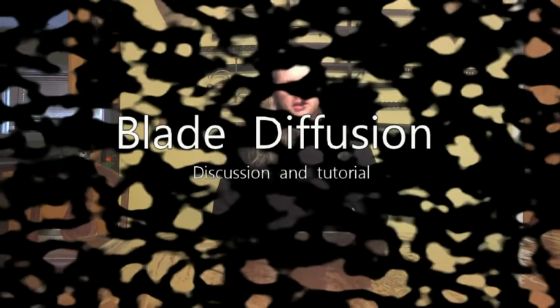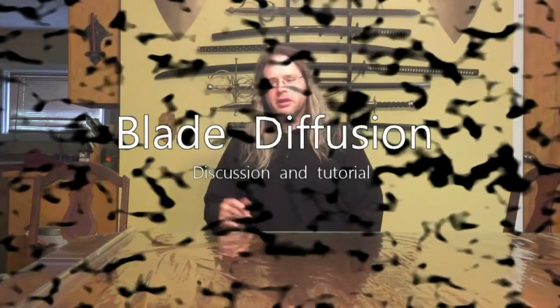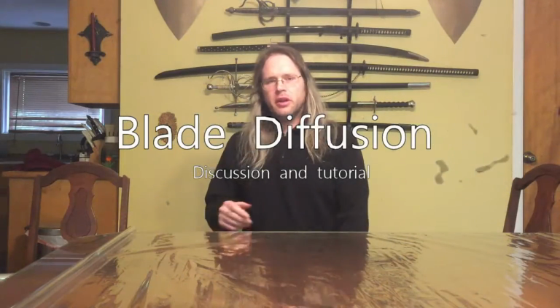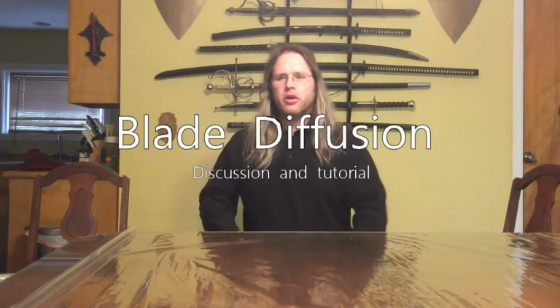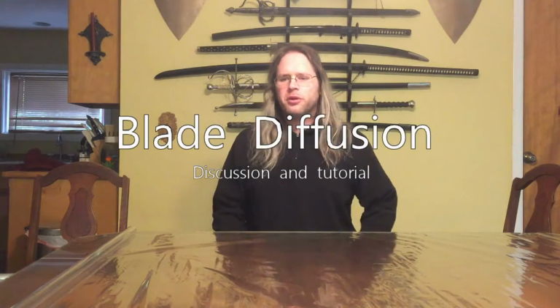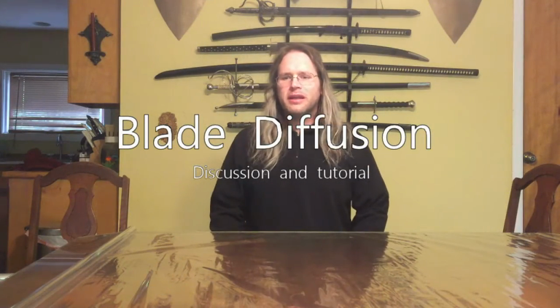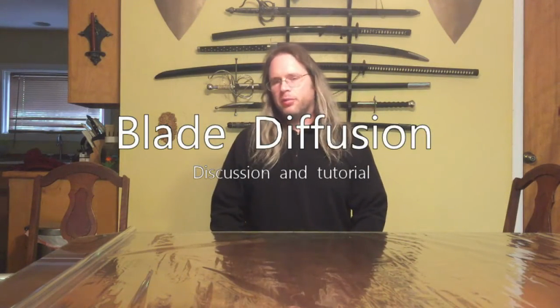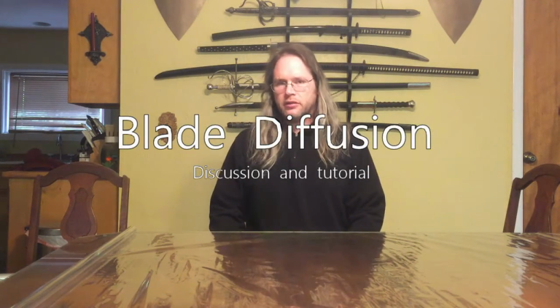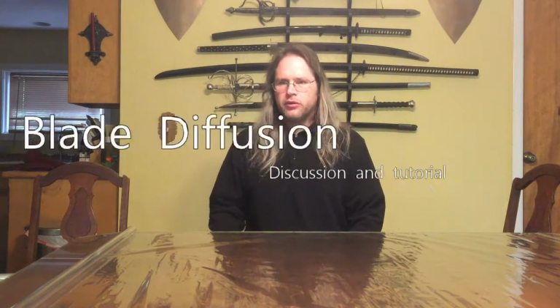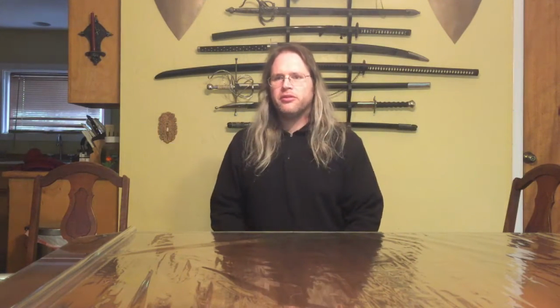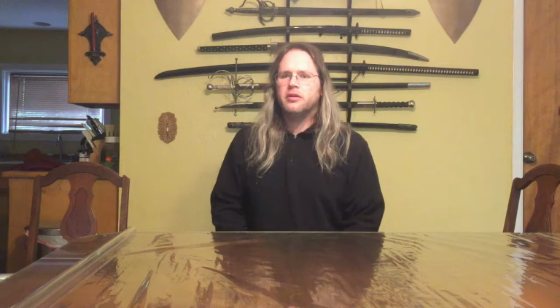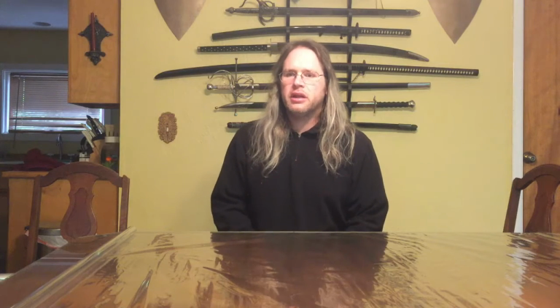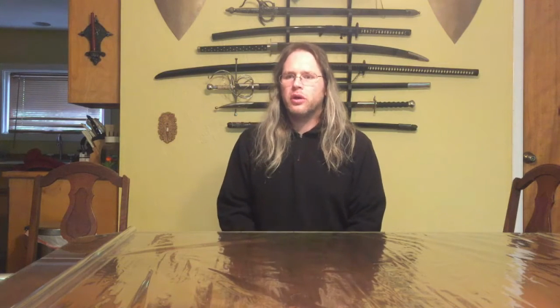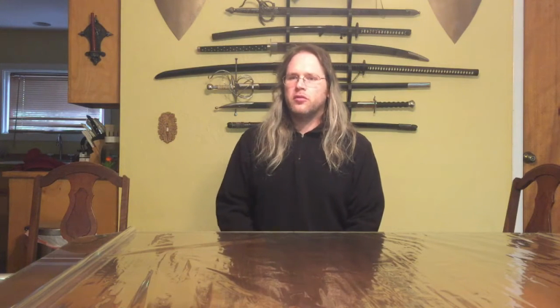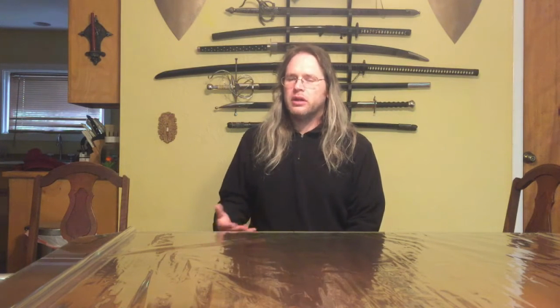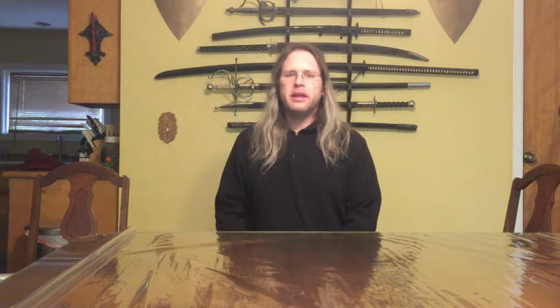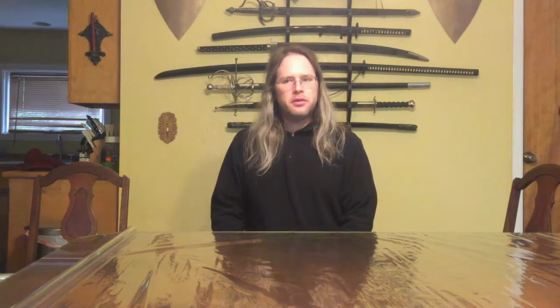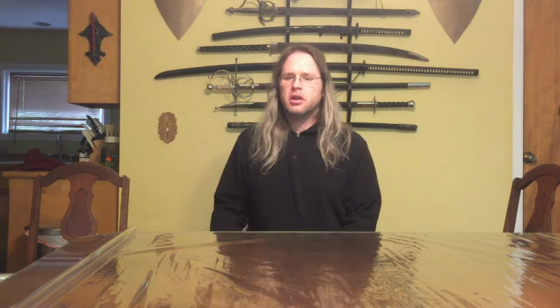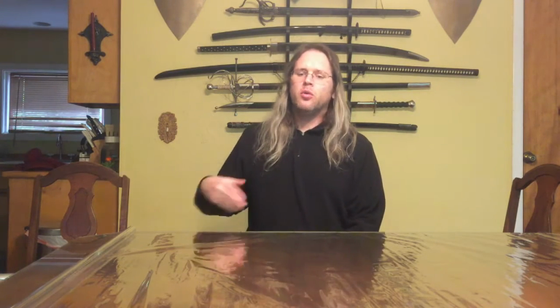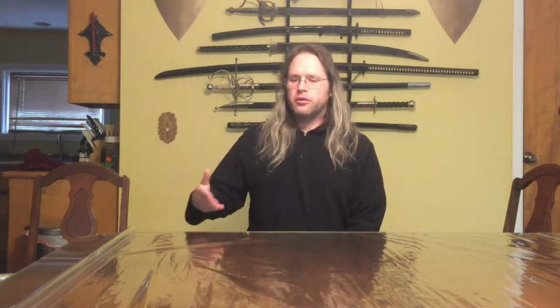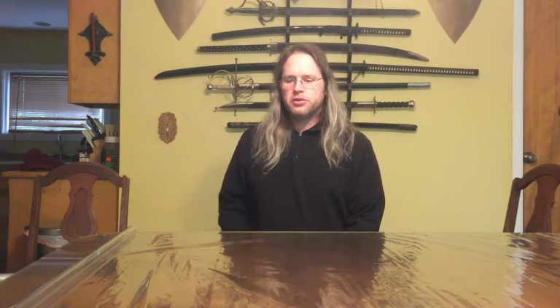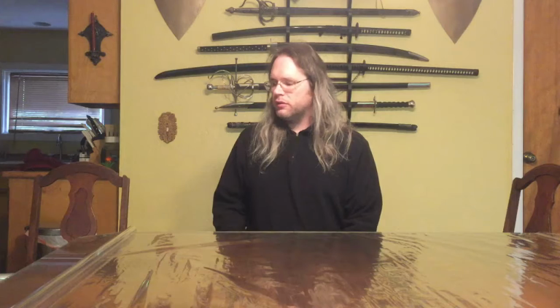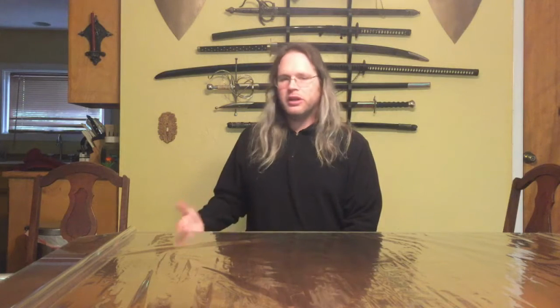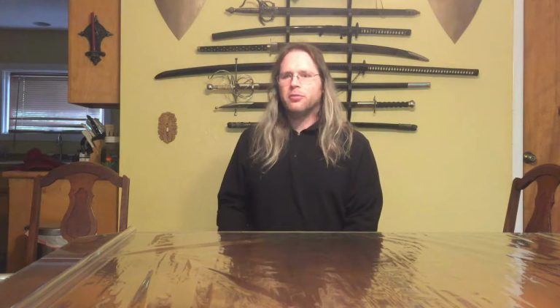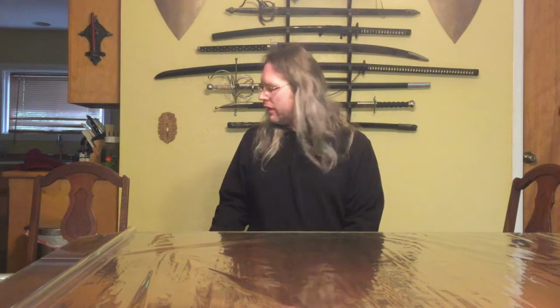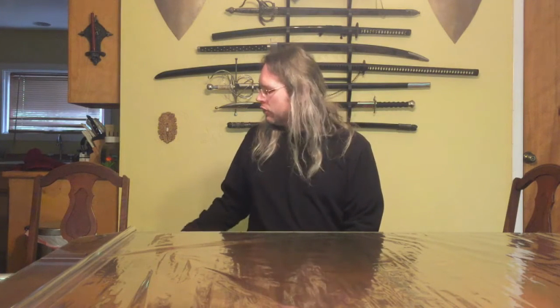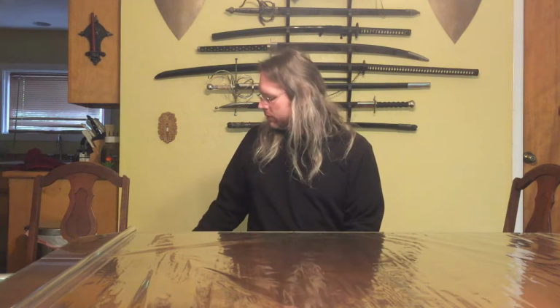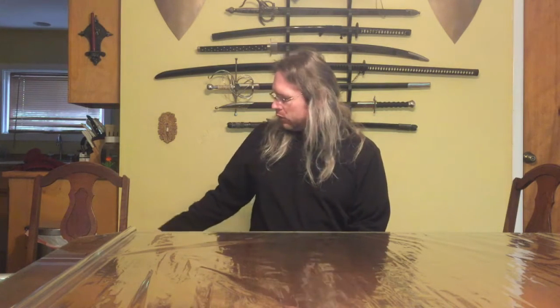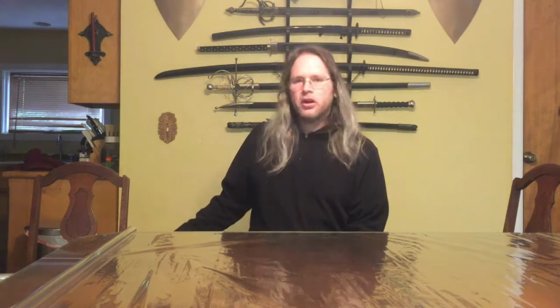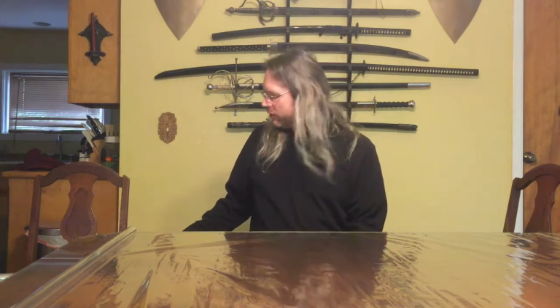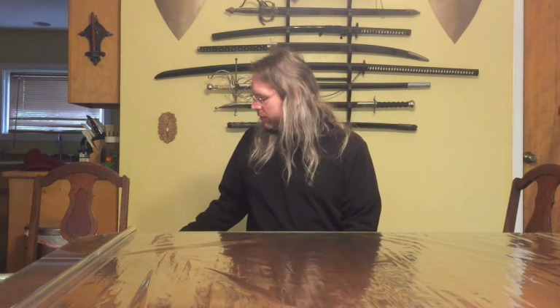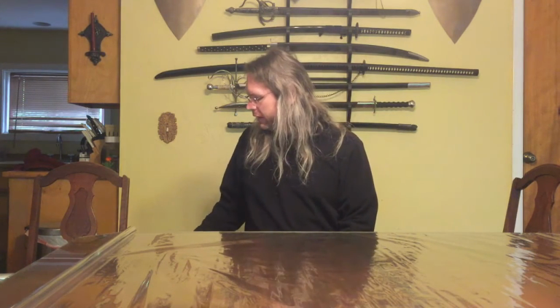Hello everybody. Today I wanted to talk to you a little bit about lightsaber blades. With some of my recent videos I've been getting questions about what blade diffusion is, what sort of diffusion you put in those blades, and how you do it. So I wanted to talk about the different types of blades.